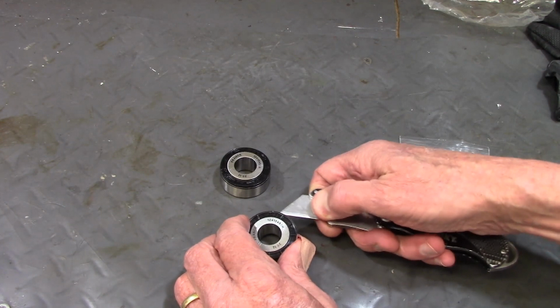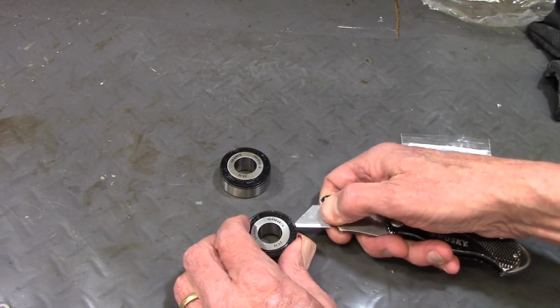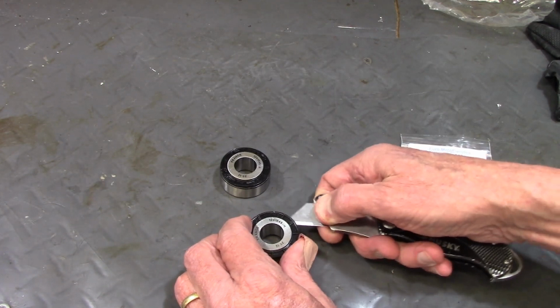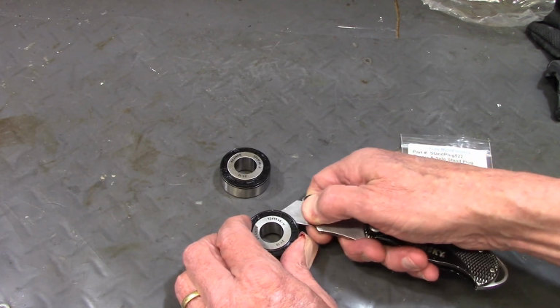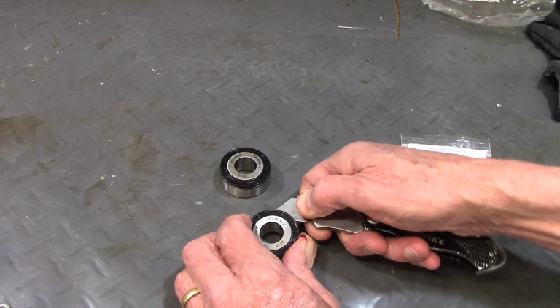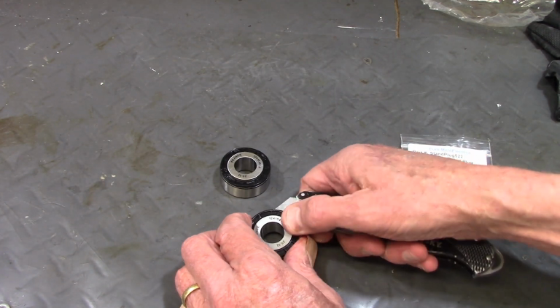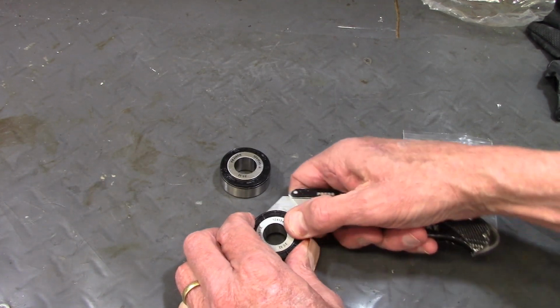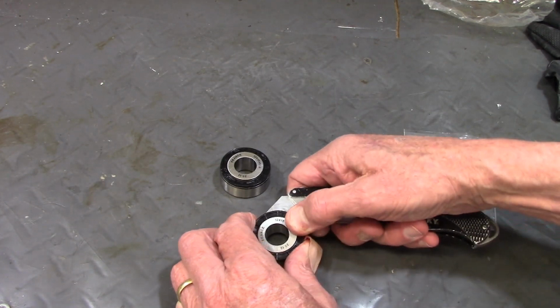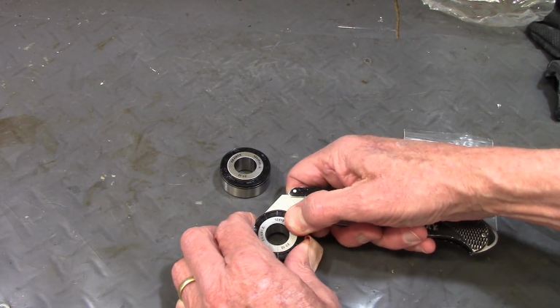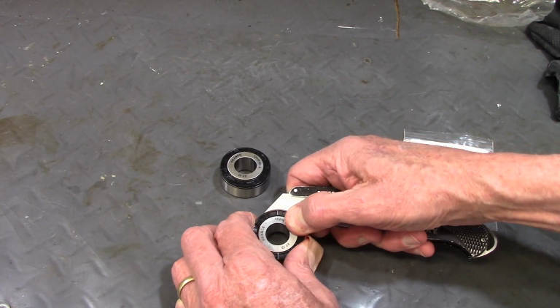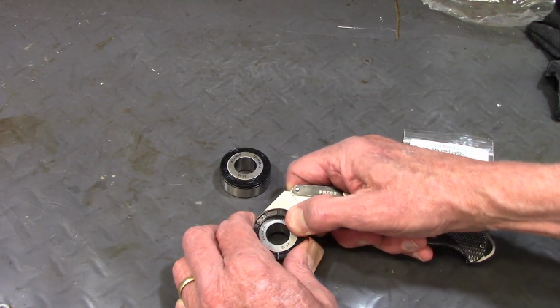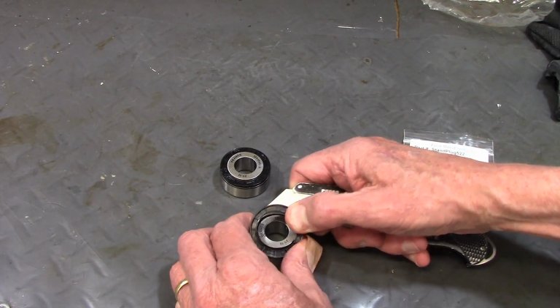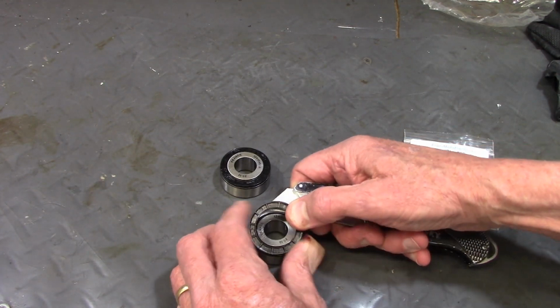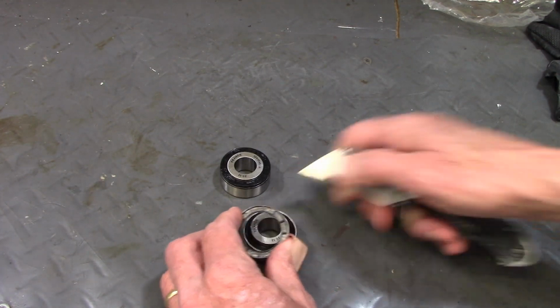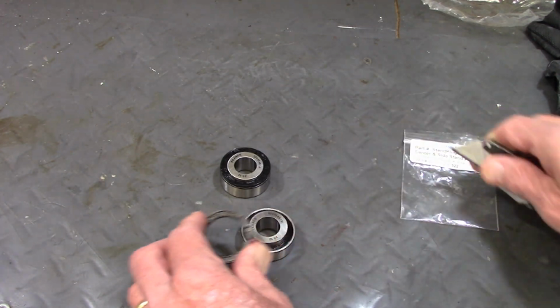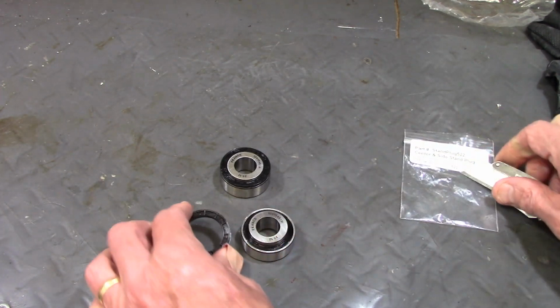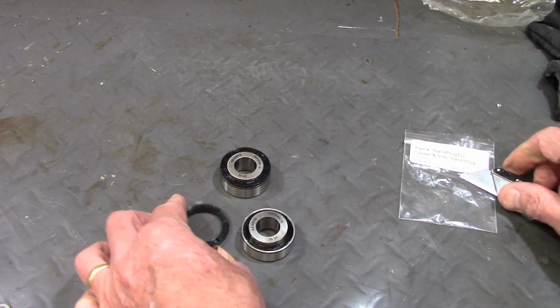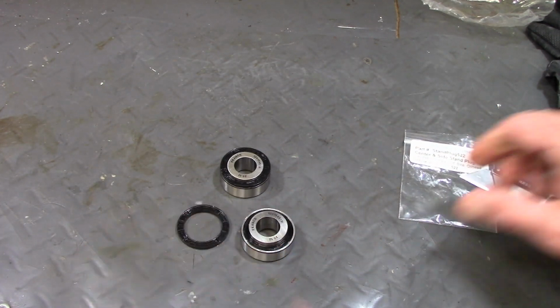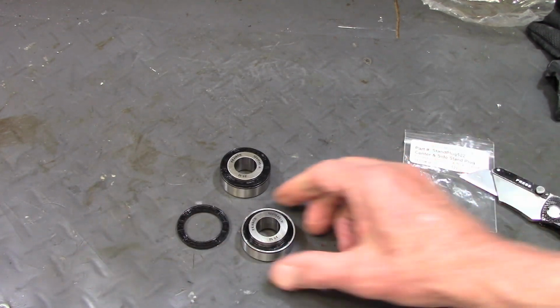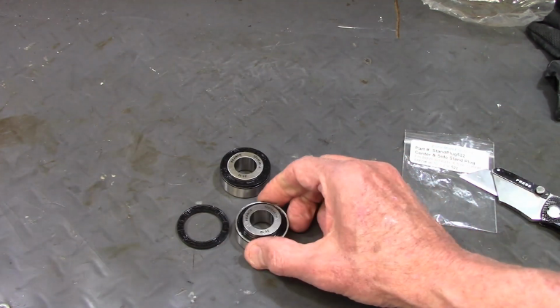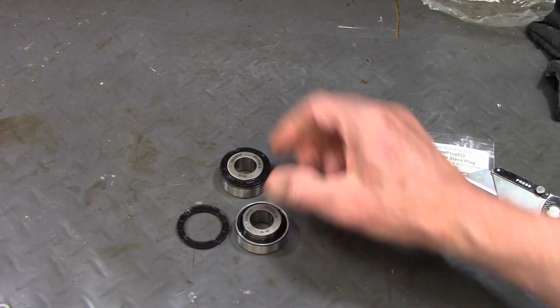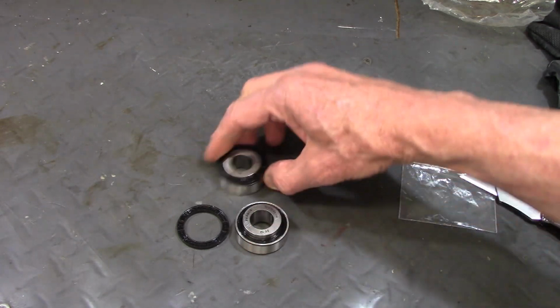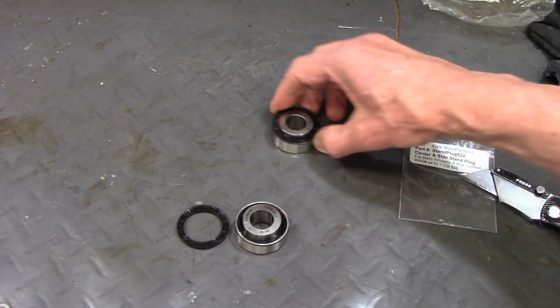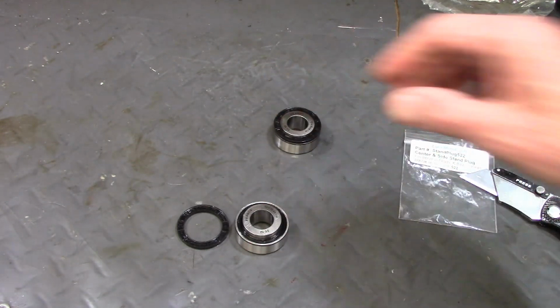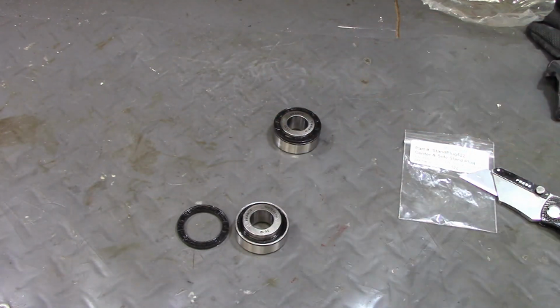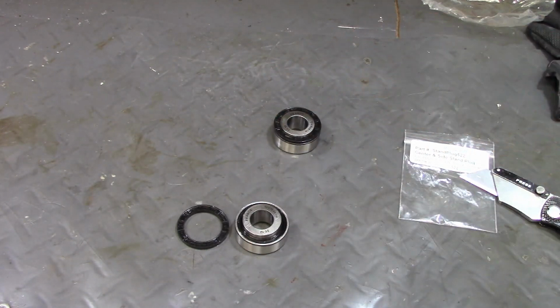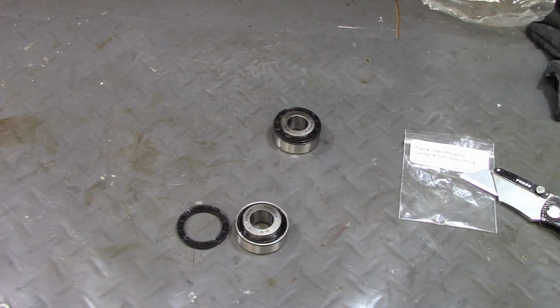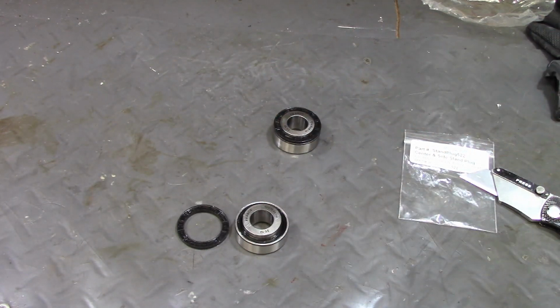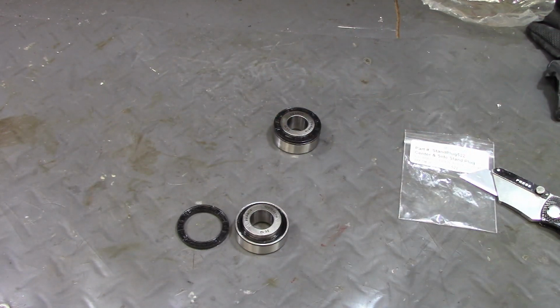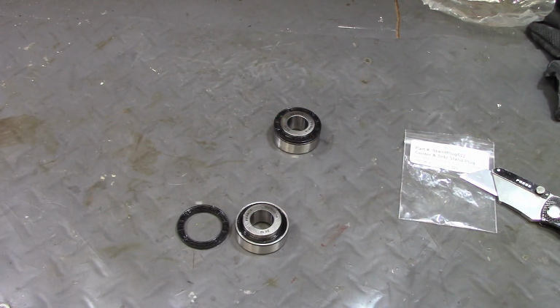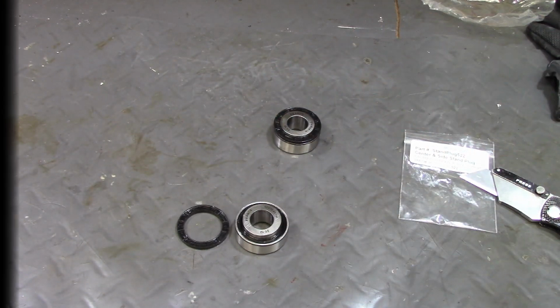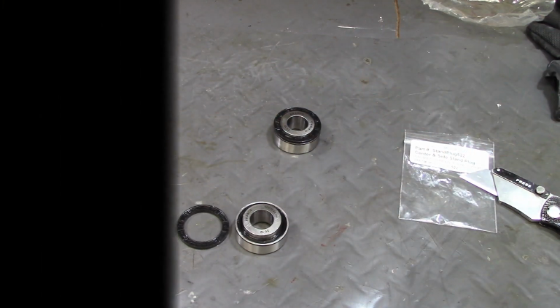So what I do is I just stick a little knife blade underneath it, and then I can just pop it right out. And then I can install it.